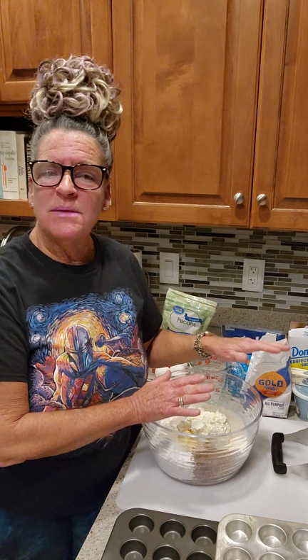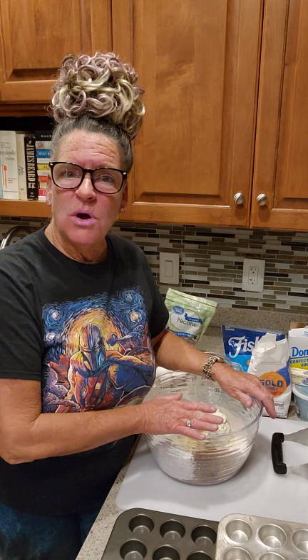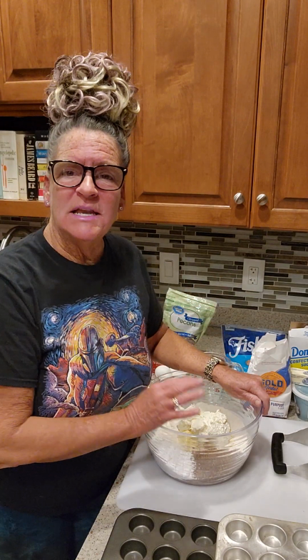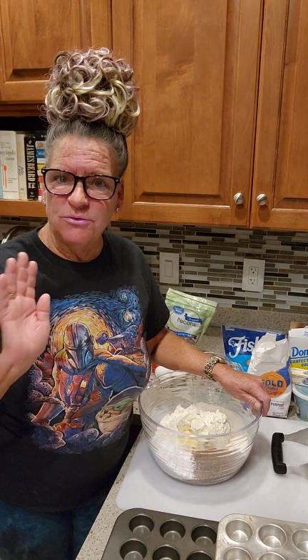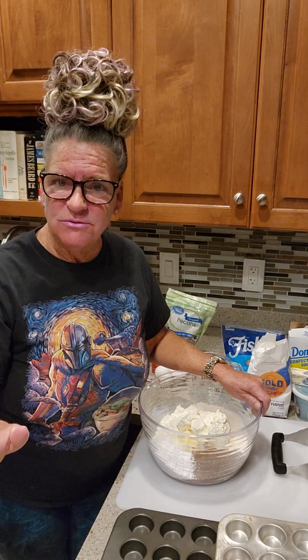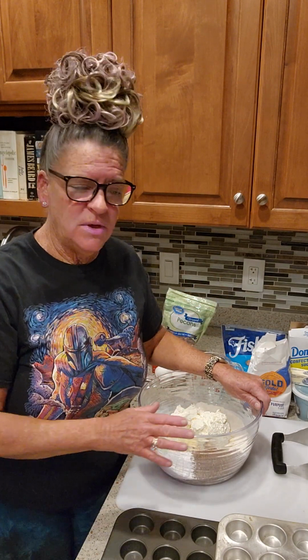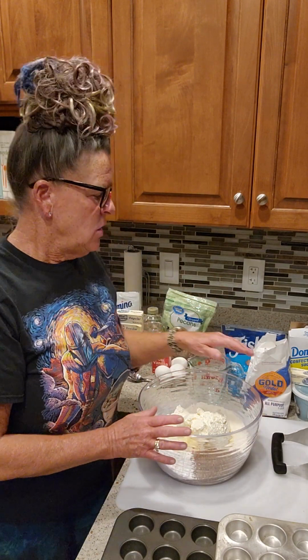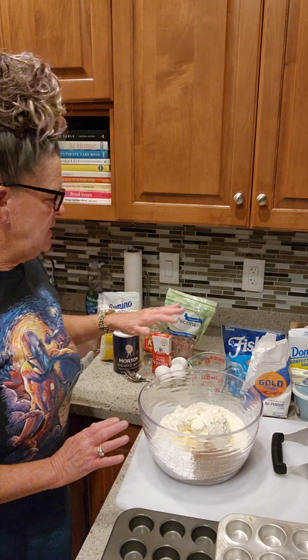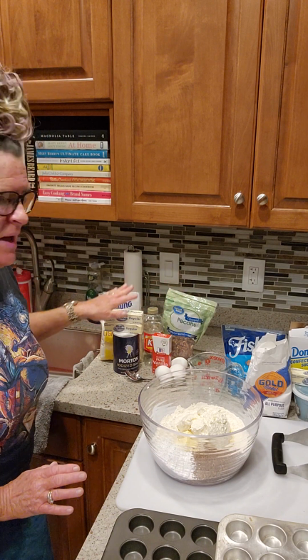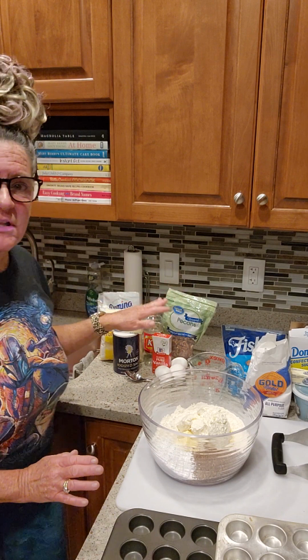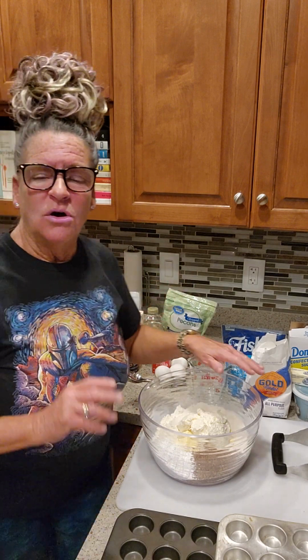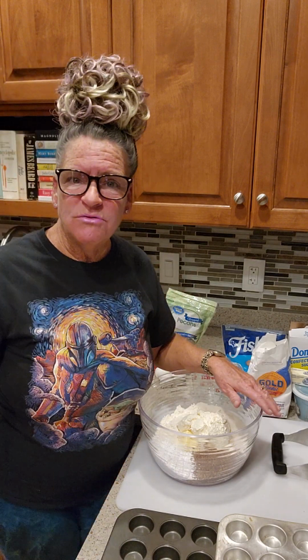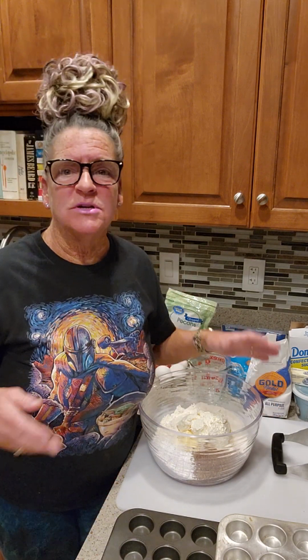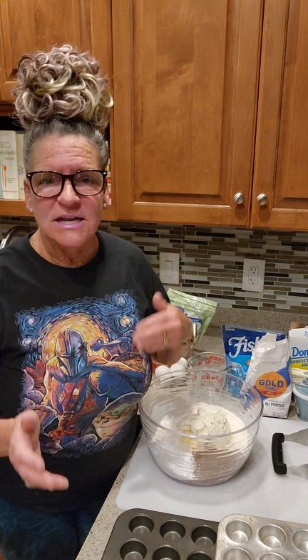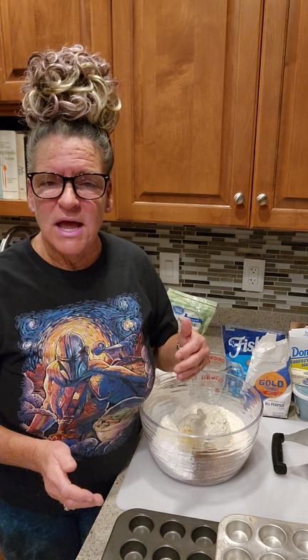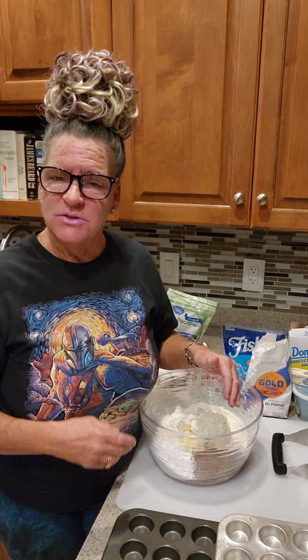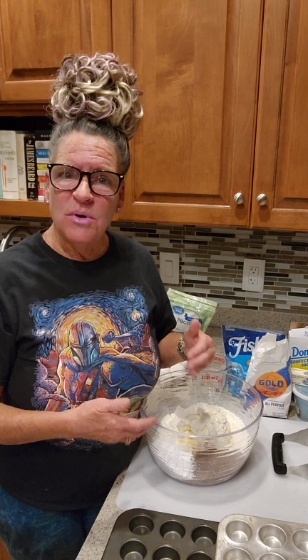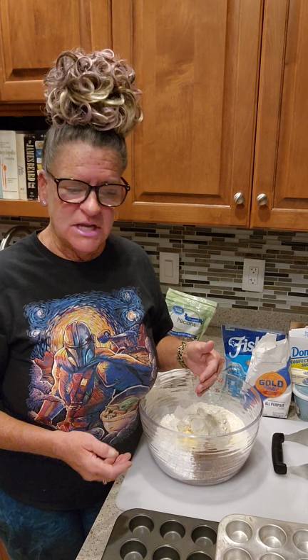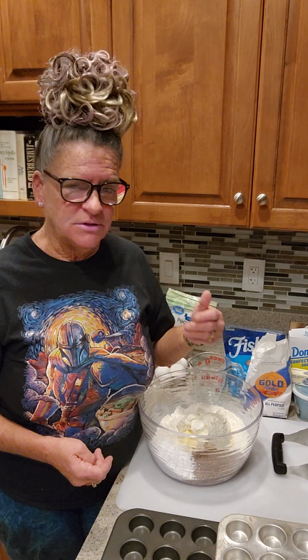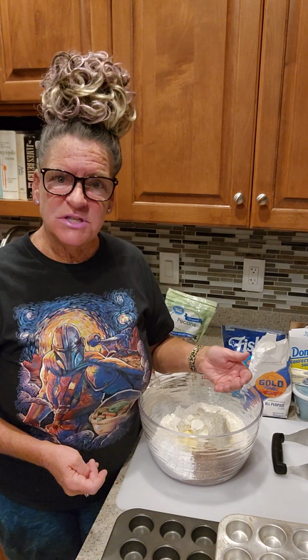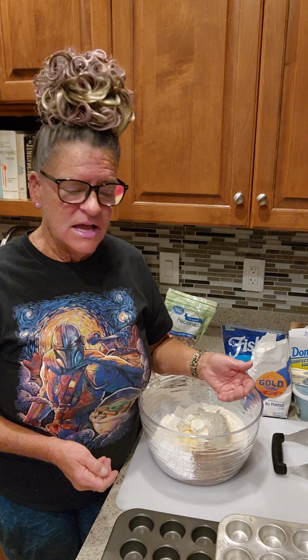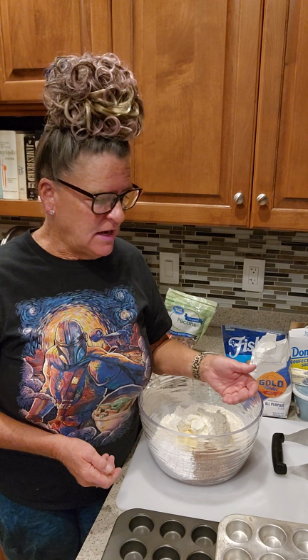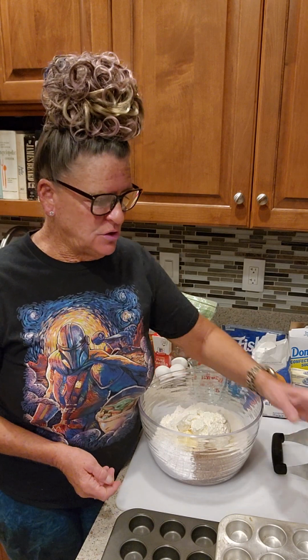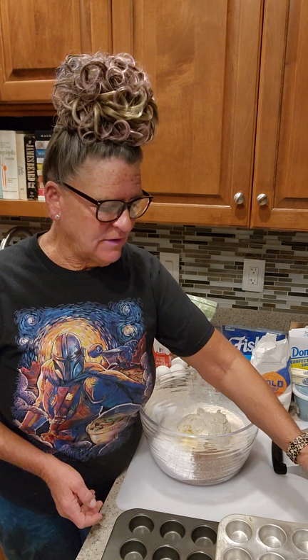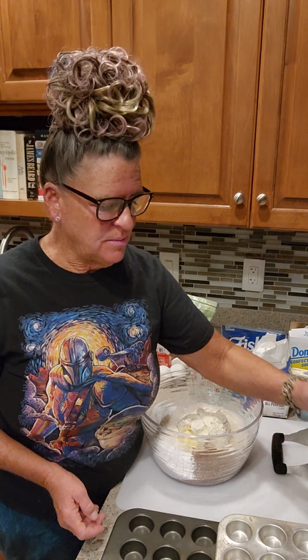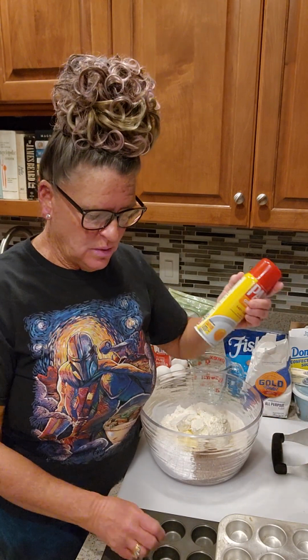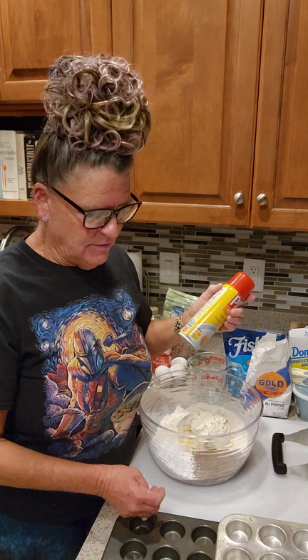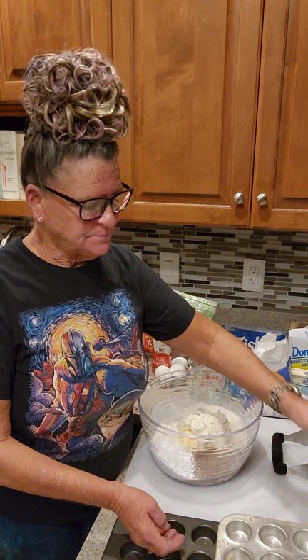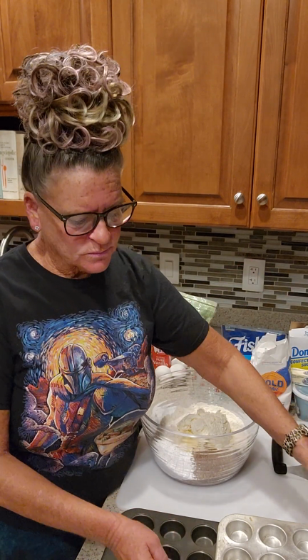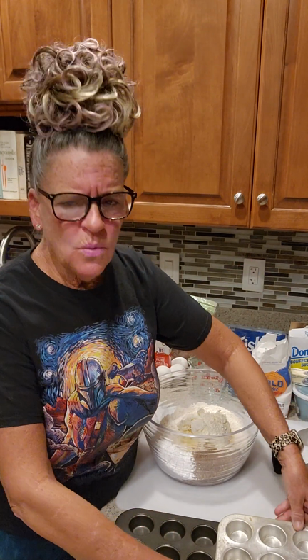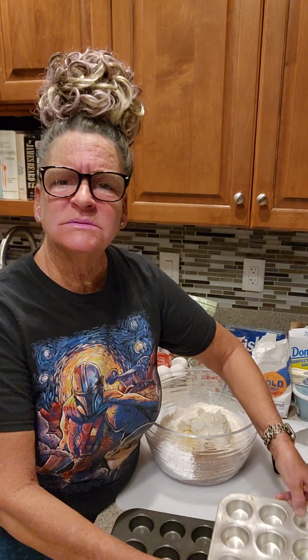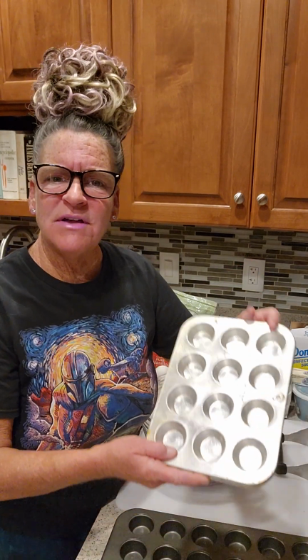These are supposed to be pecan pie tartlets. We're going to make the dough first because that needs to go in the refrigerator for a few minutes, and we need to get the pie filling on the stovetop because that's got to cool down. So there are multiple steps here.